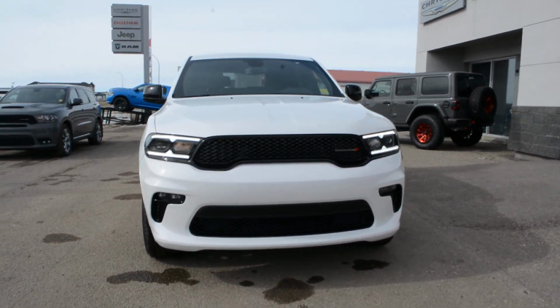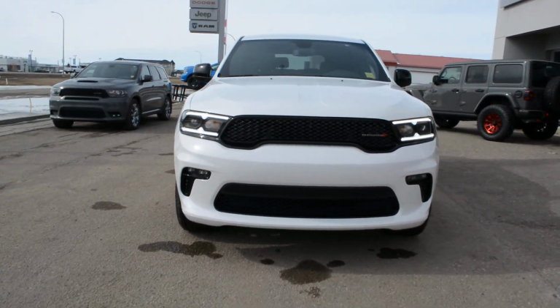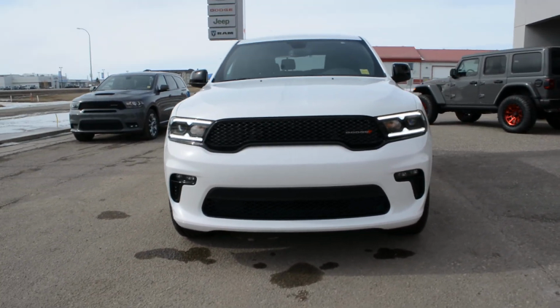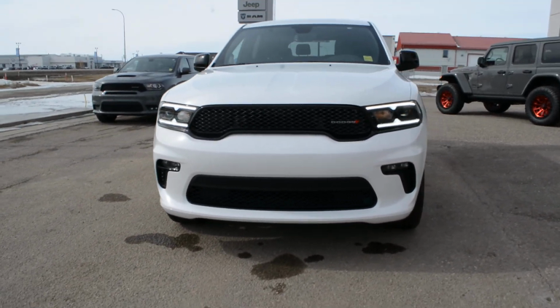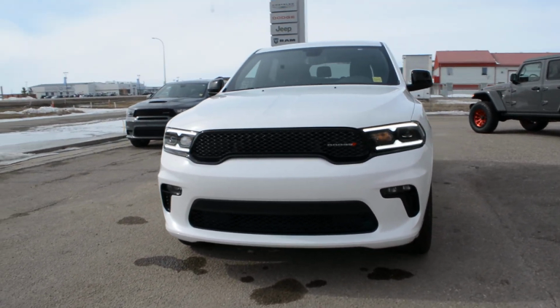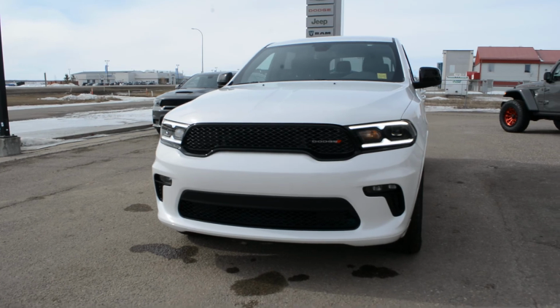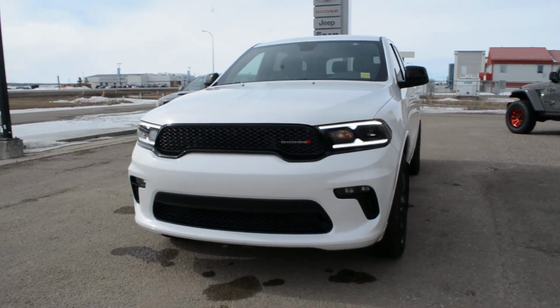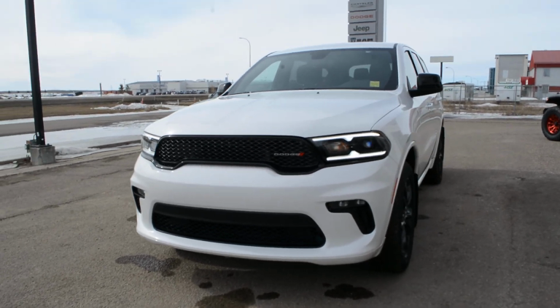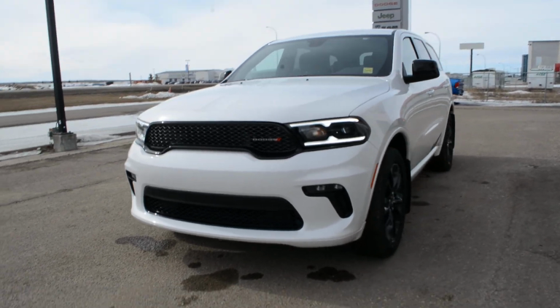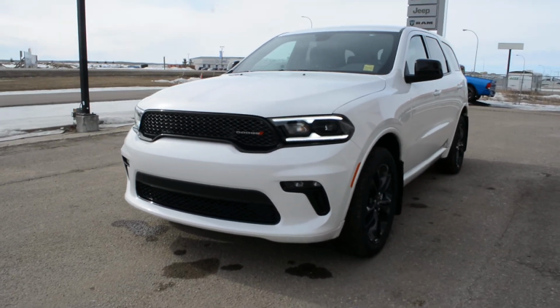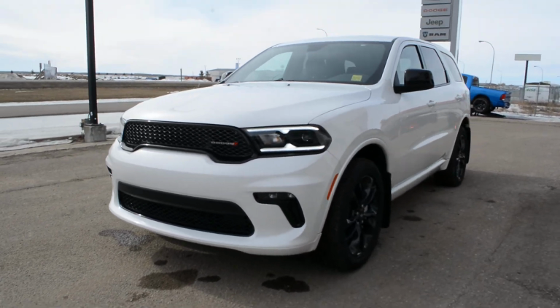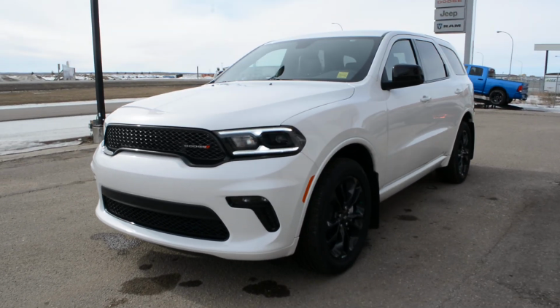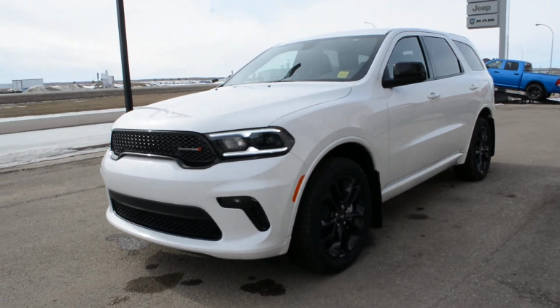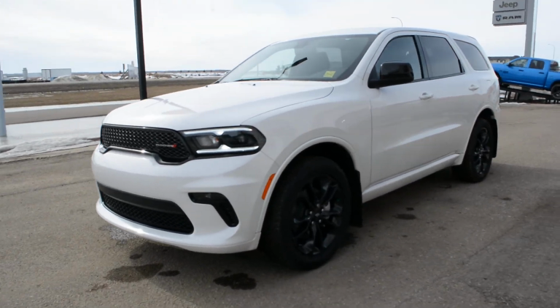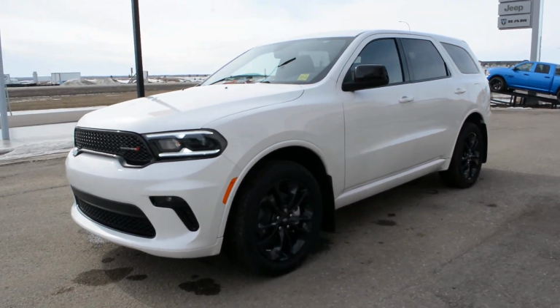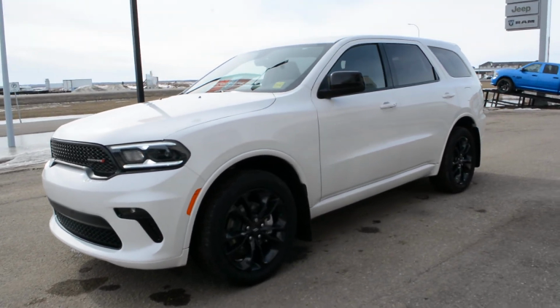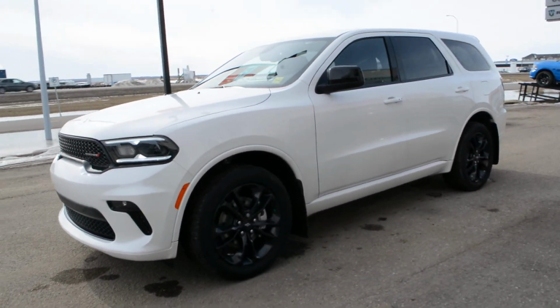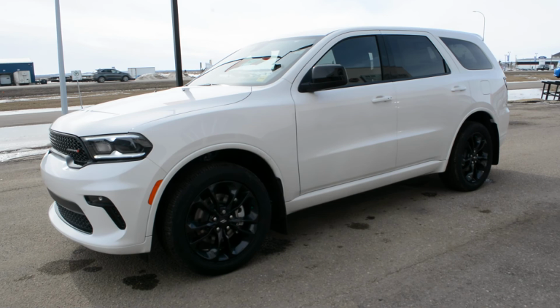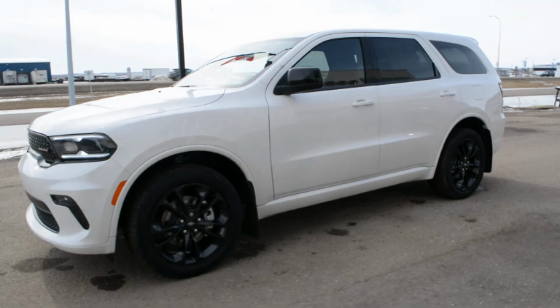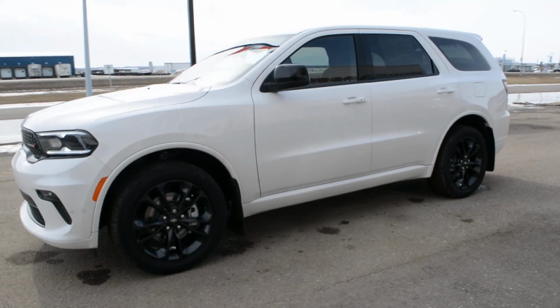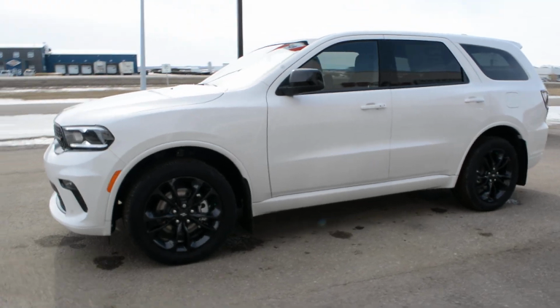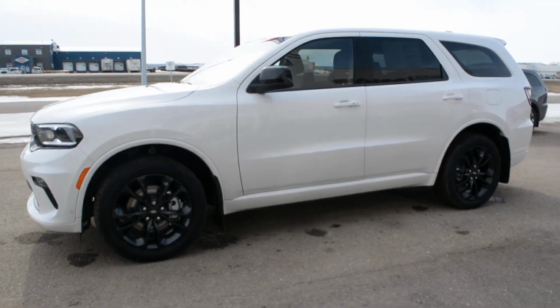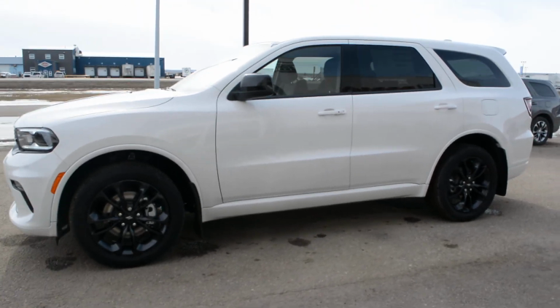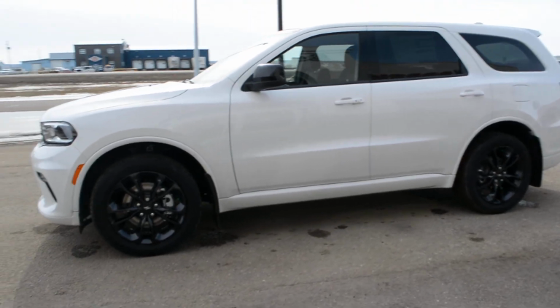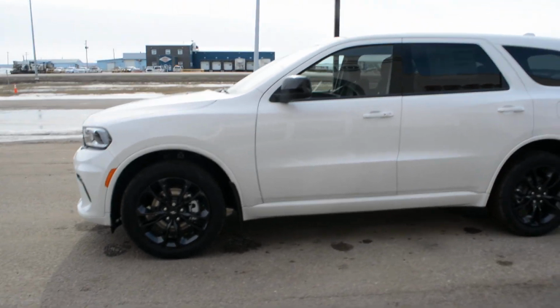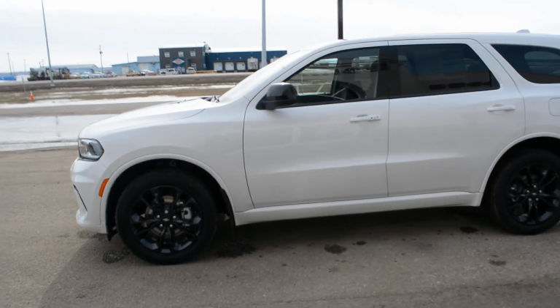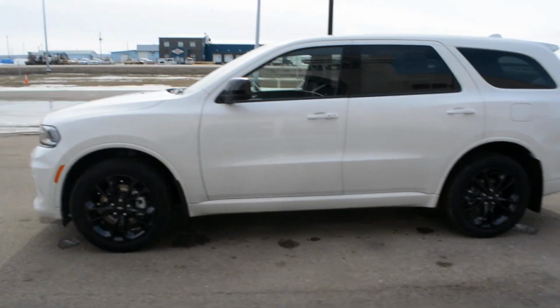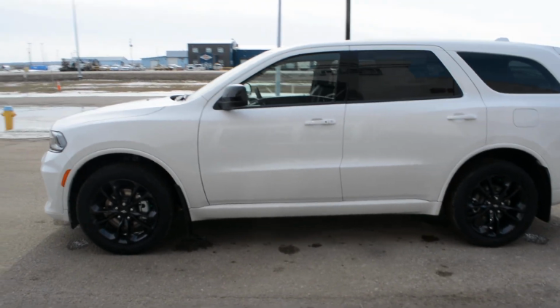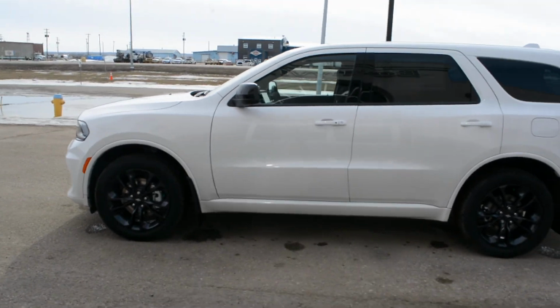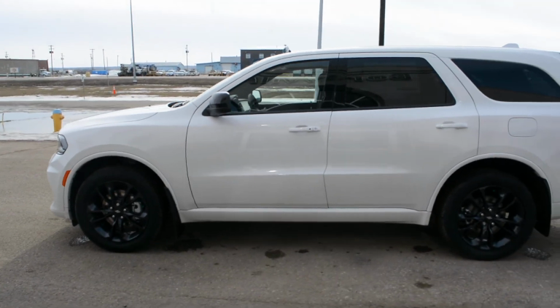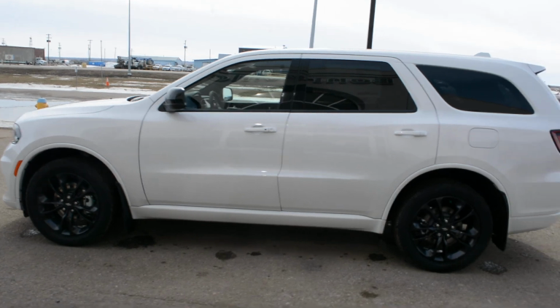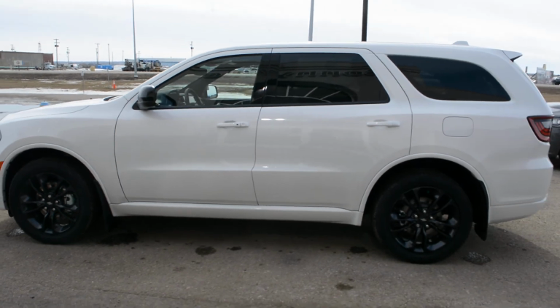Hi everybody, Brittany here over at Bonneville Dodge. Just here to show you this 2021 Dodge Durango that we have here on the lot. Just going to take a quick walk around the unit today to show you some of the features and options that this Dodge Durango has to offer.